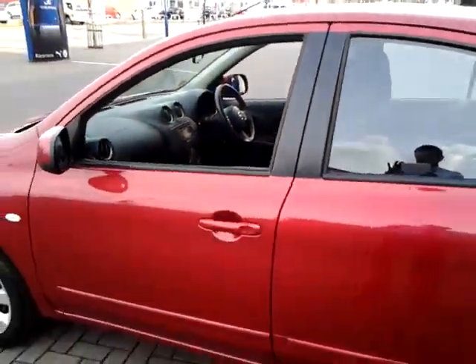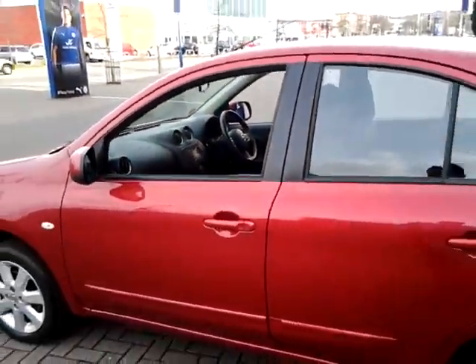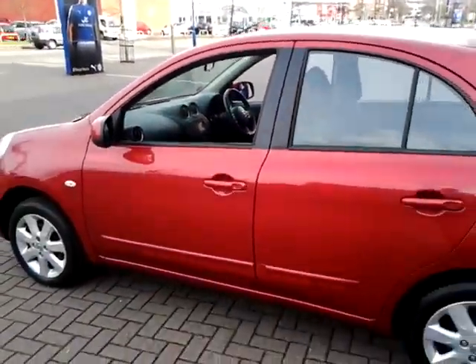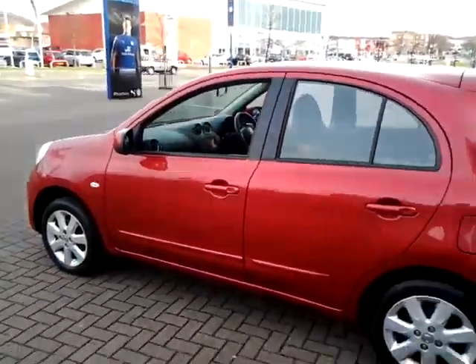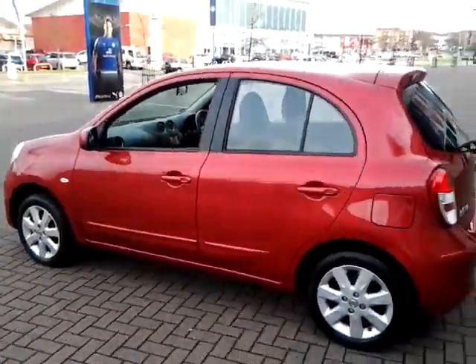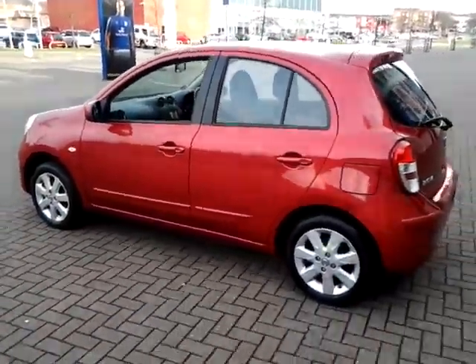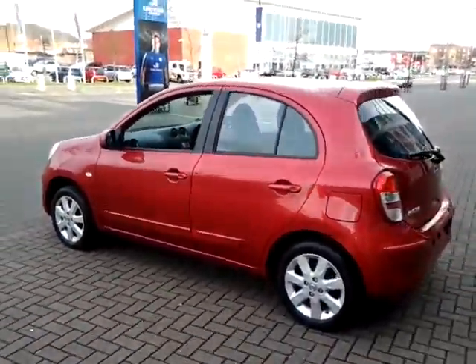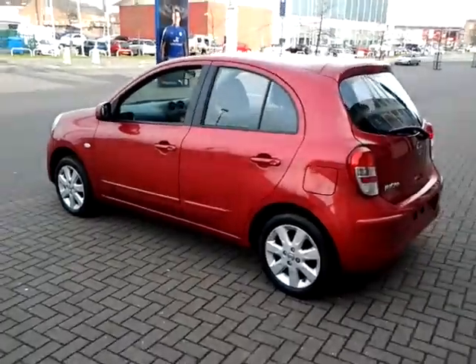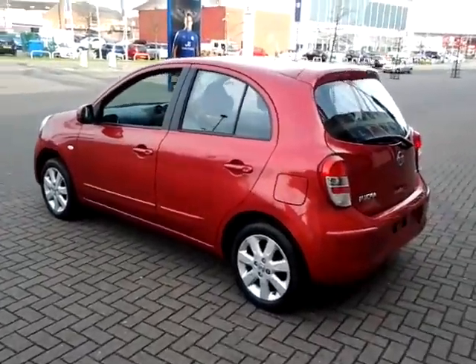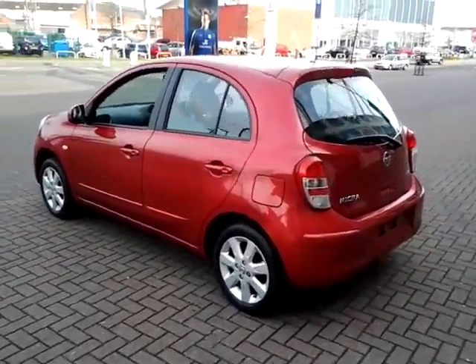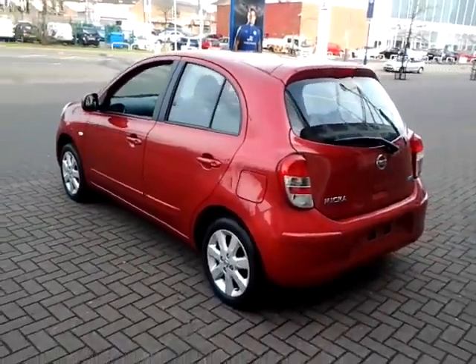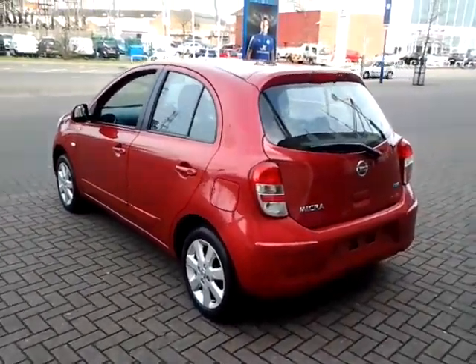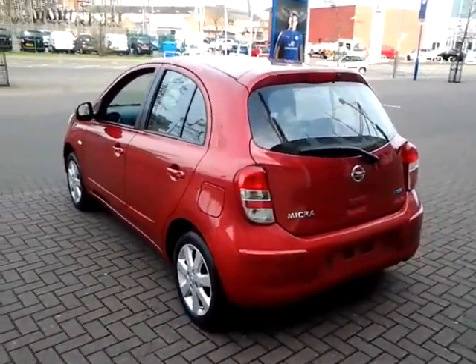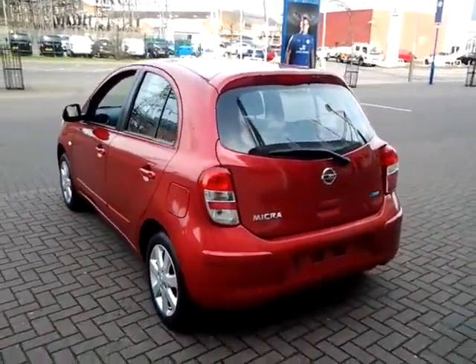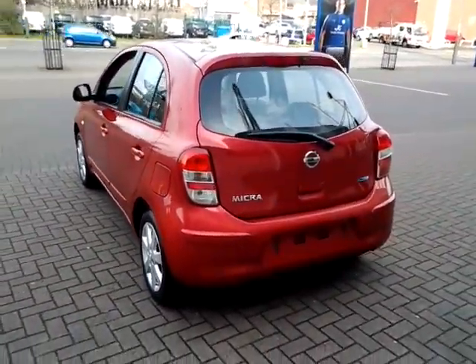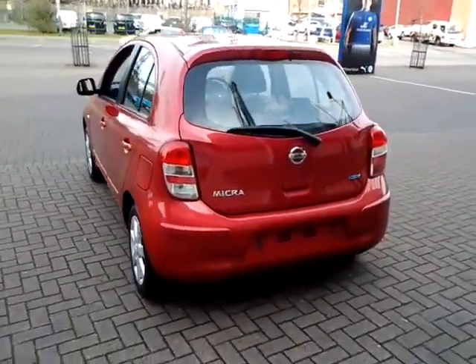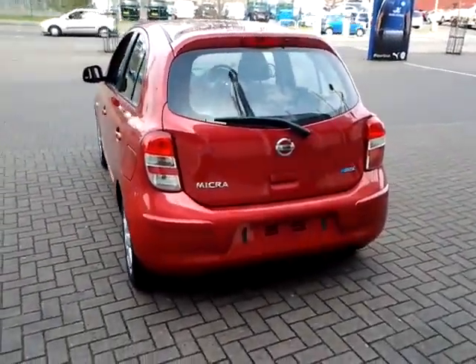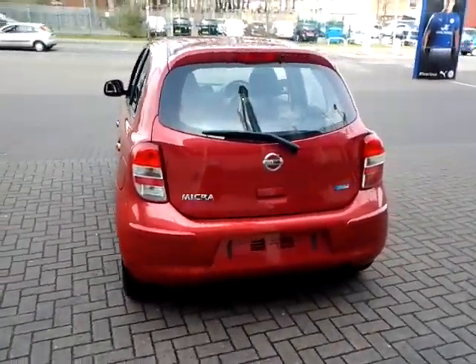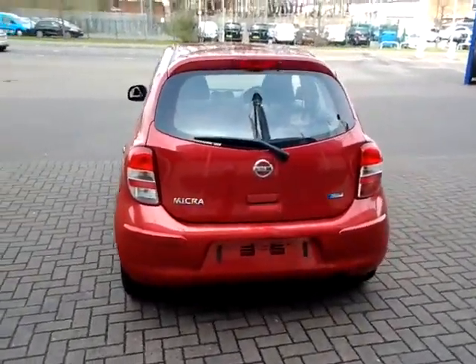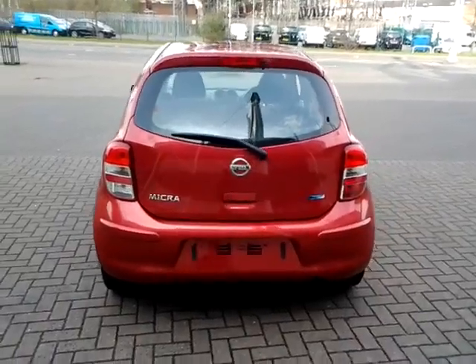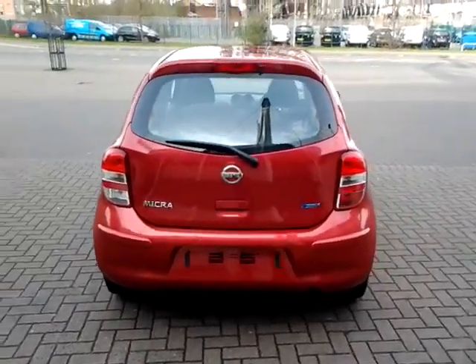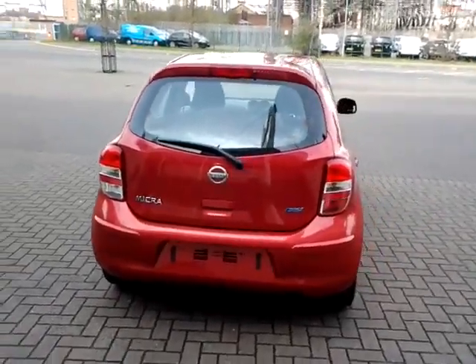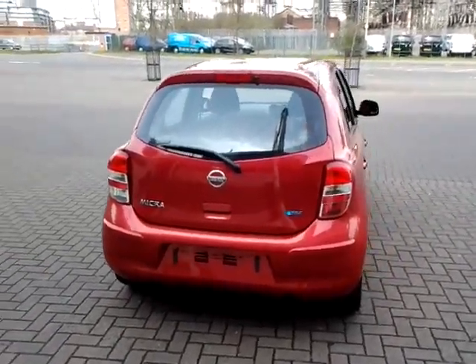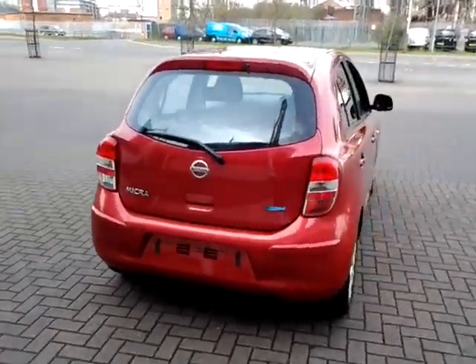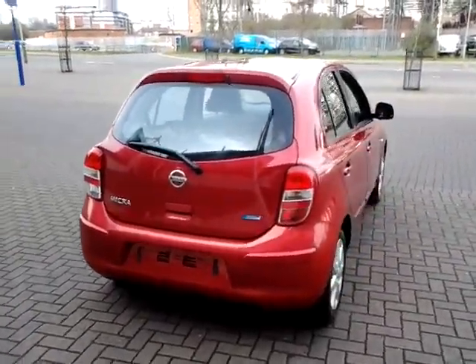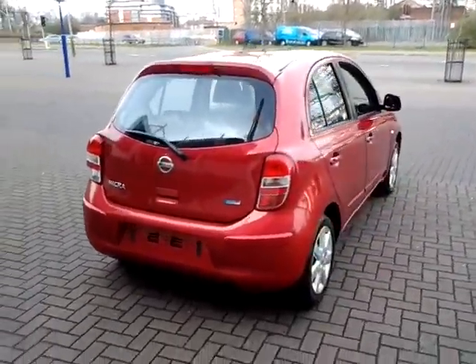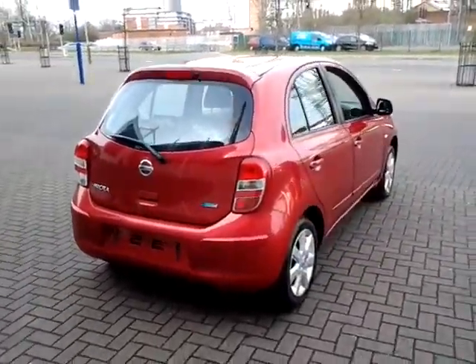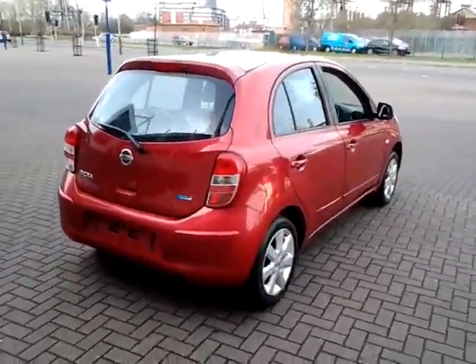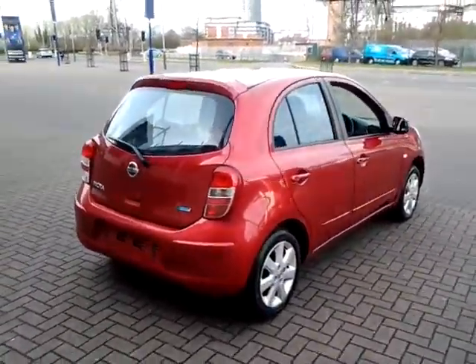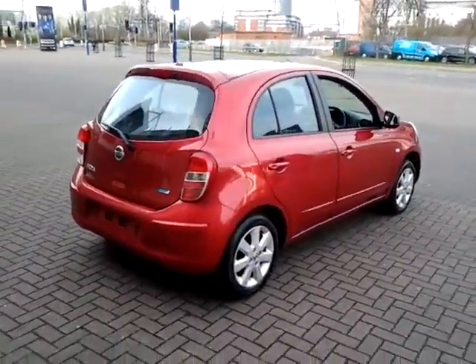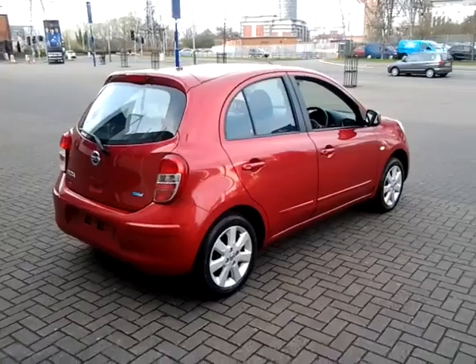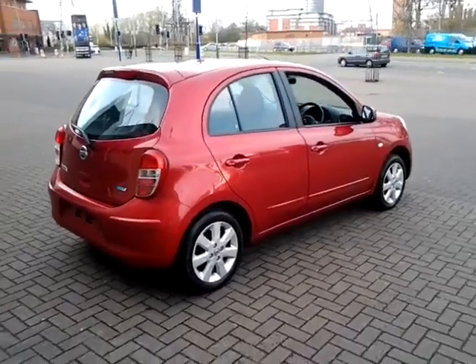Being a Sturgis approved used car, this car will come with three months warranty. This vehicle is also available to be reserved online today. All you need to do is simply click the reserve now button to the right-hand side of this video.